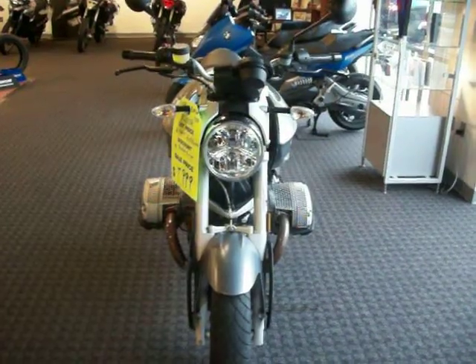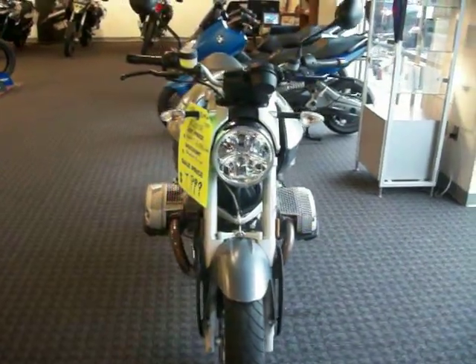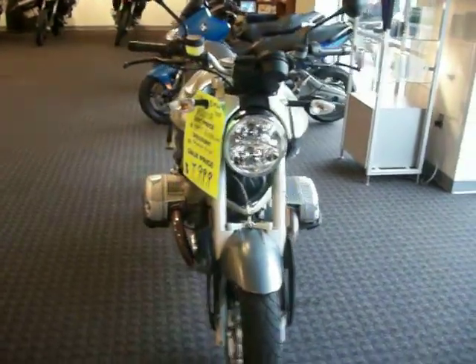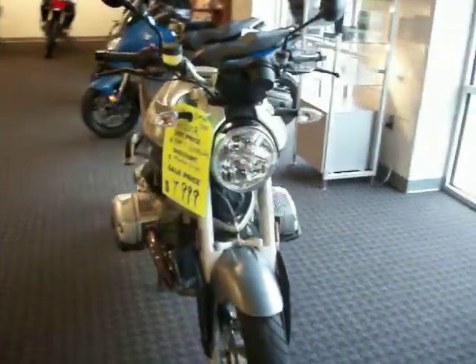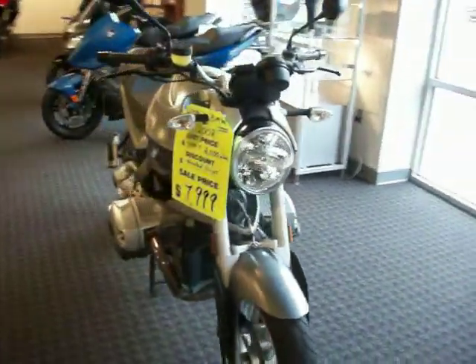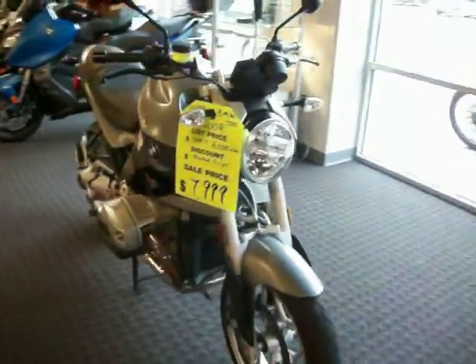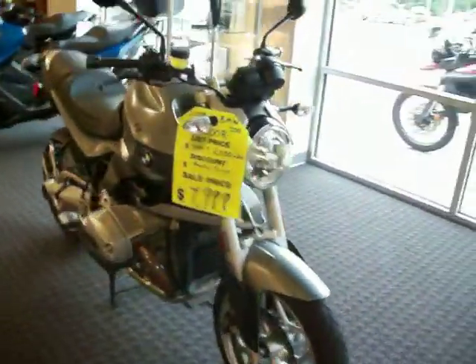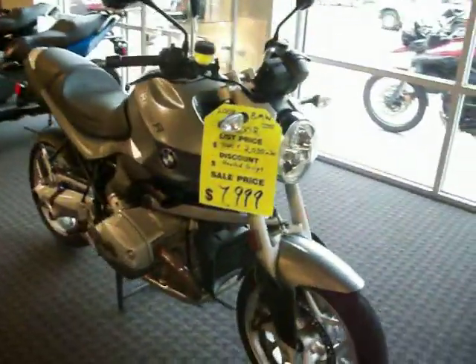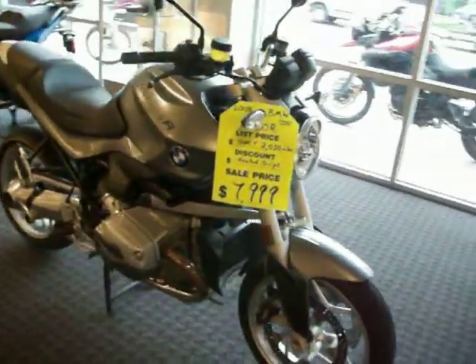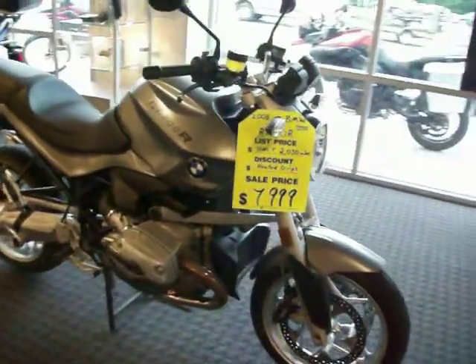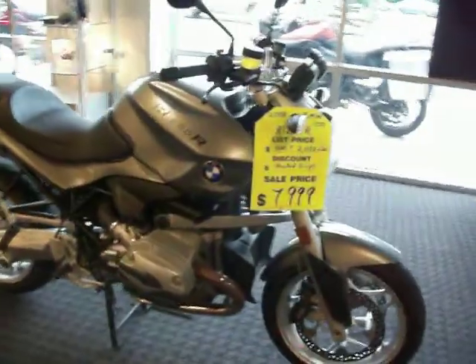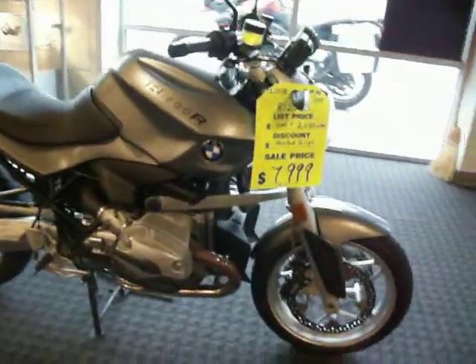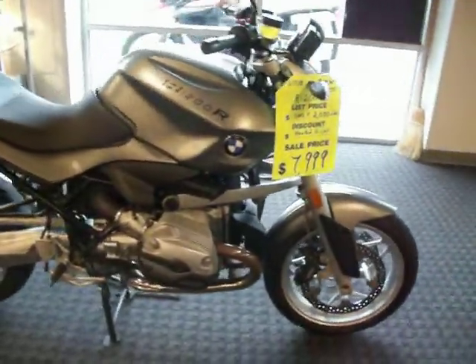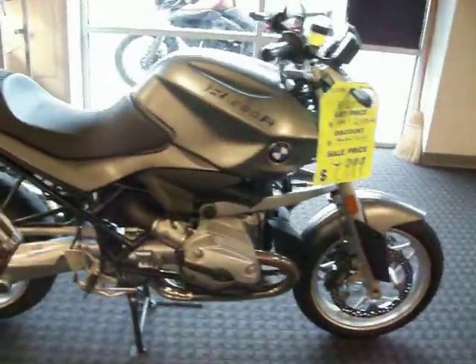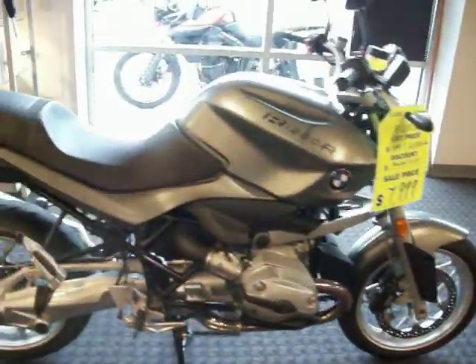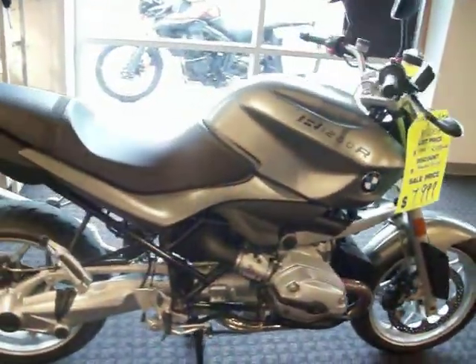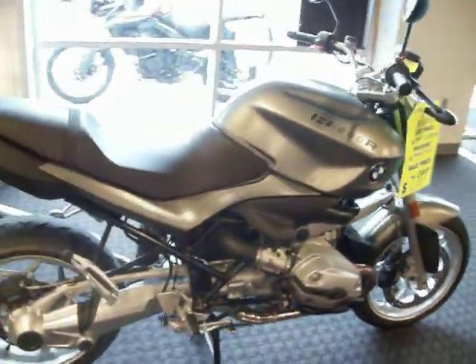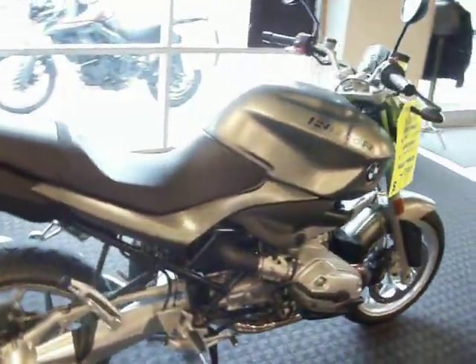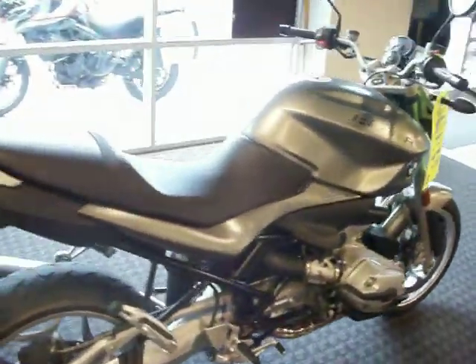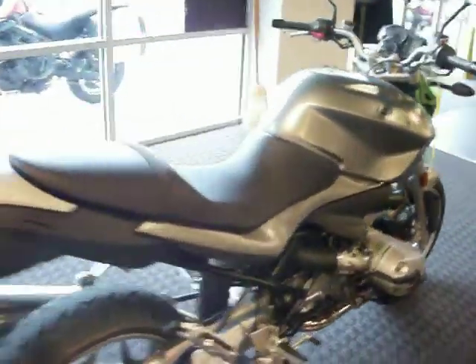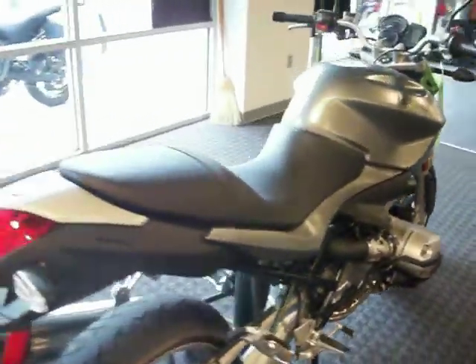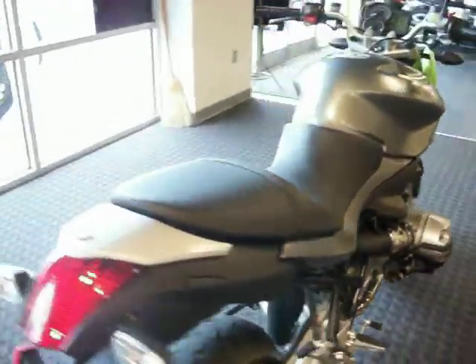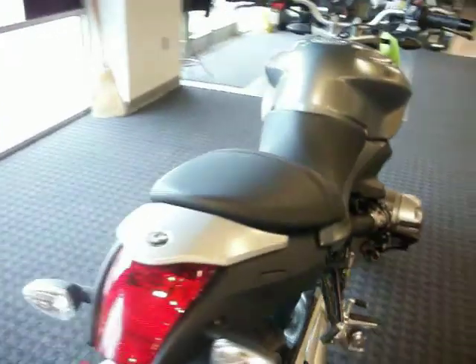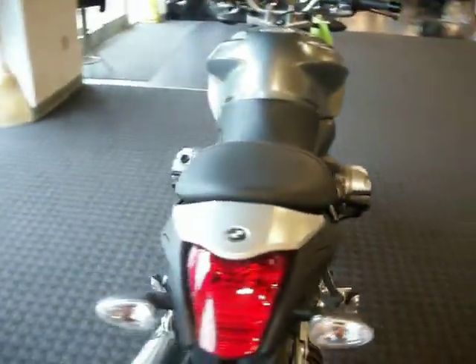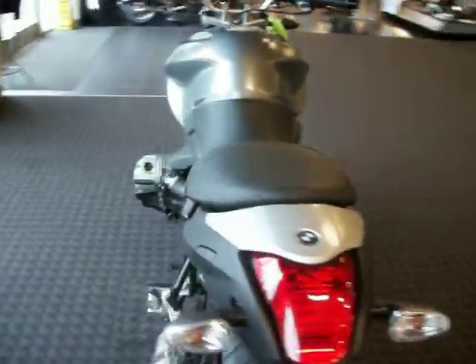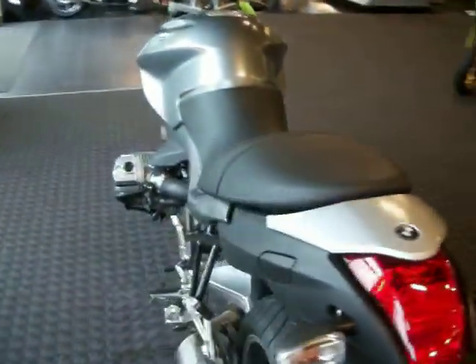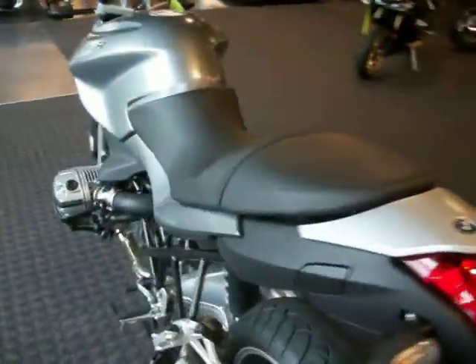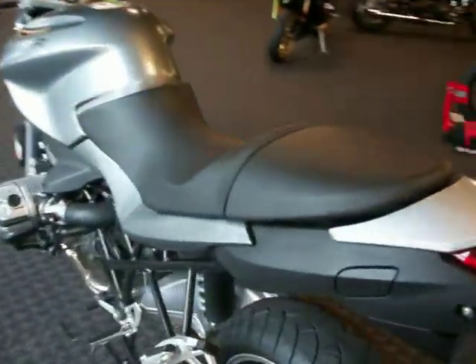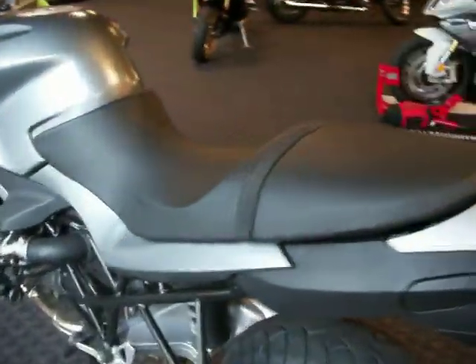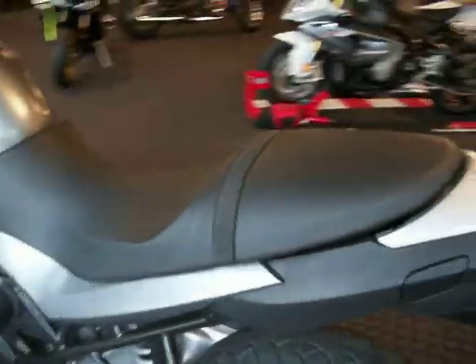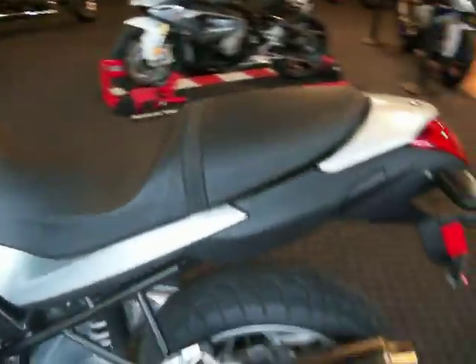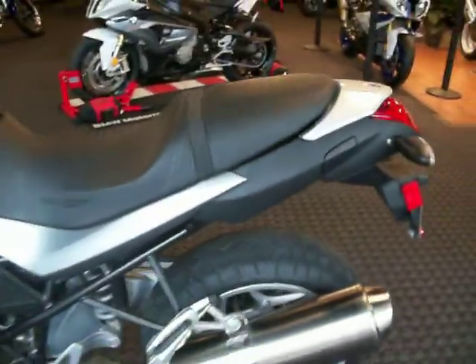This is our 2008 BMW R1200R. She is extremely clean, extremely low mileage, with 2,030 miles on her.